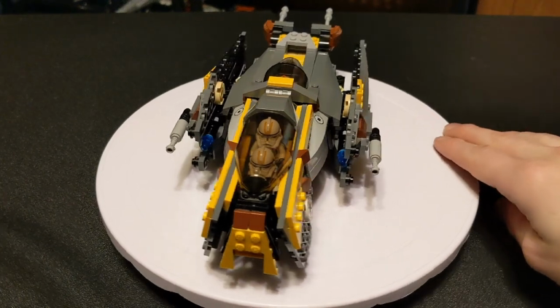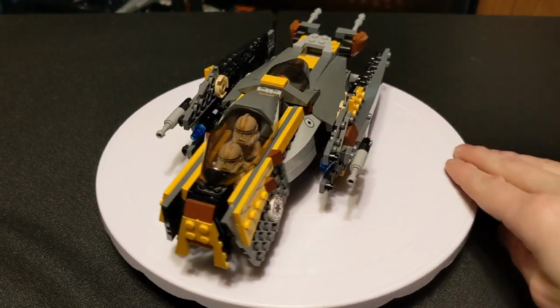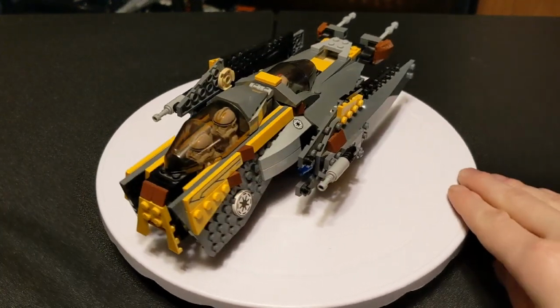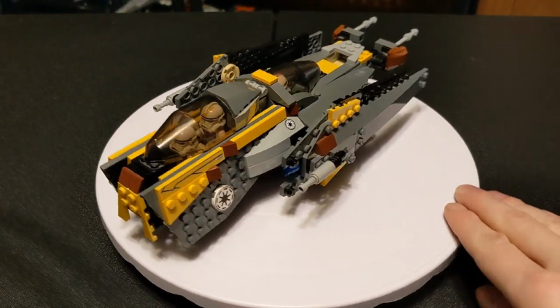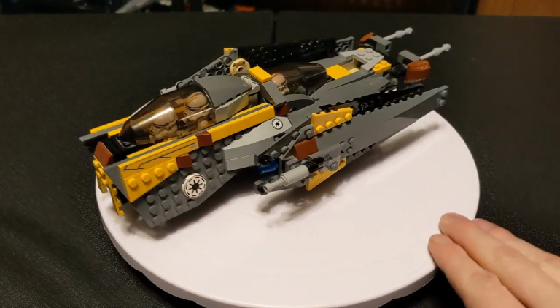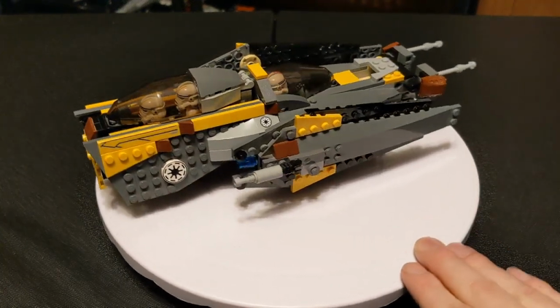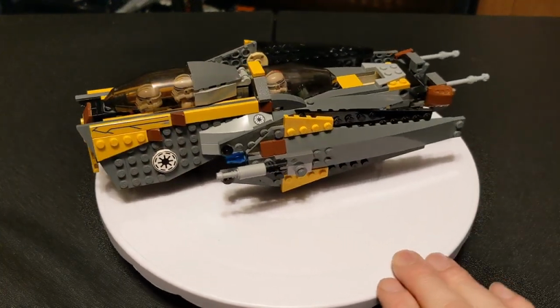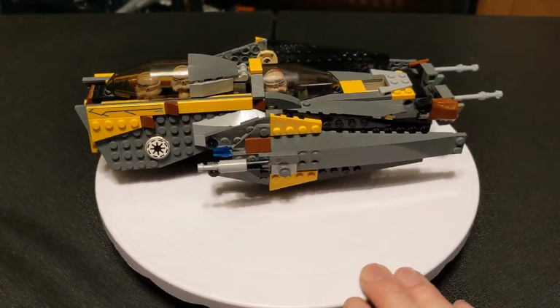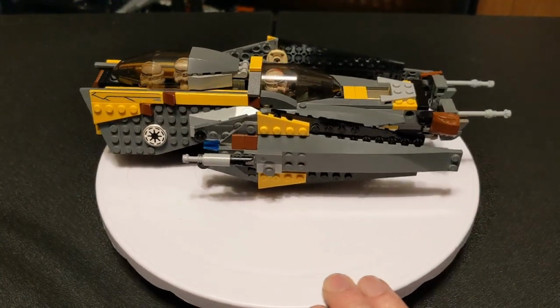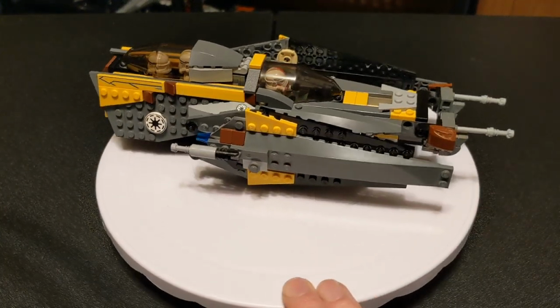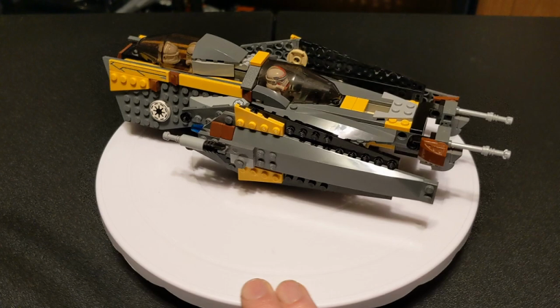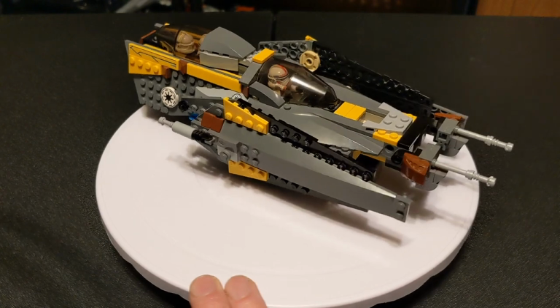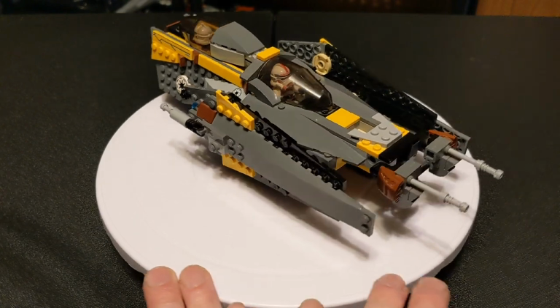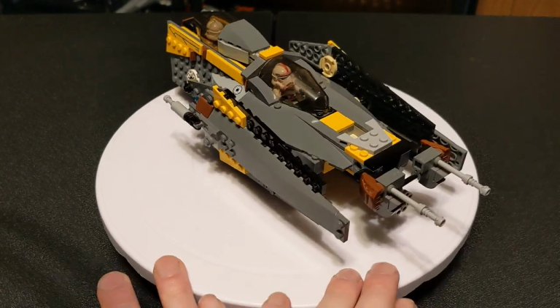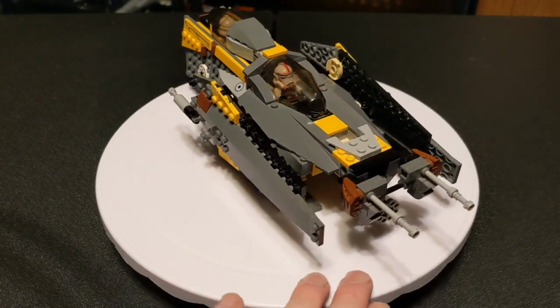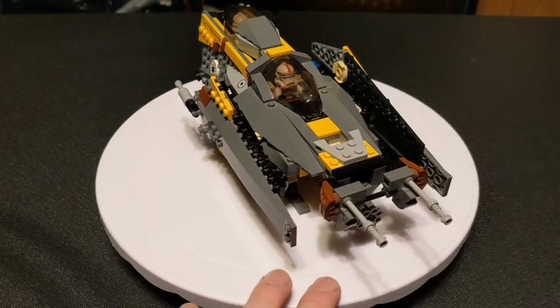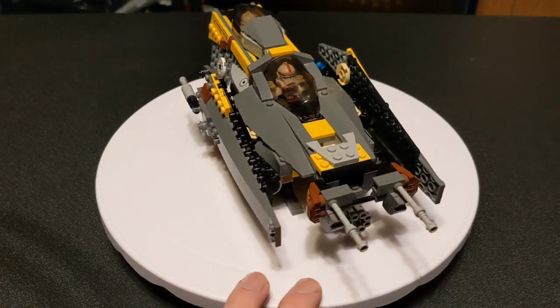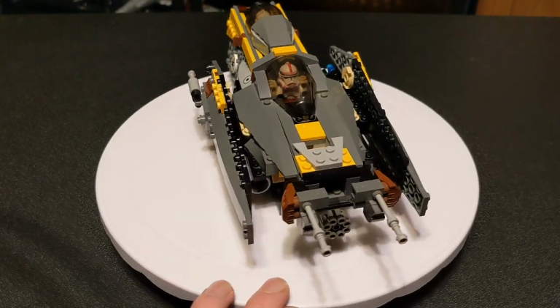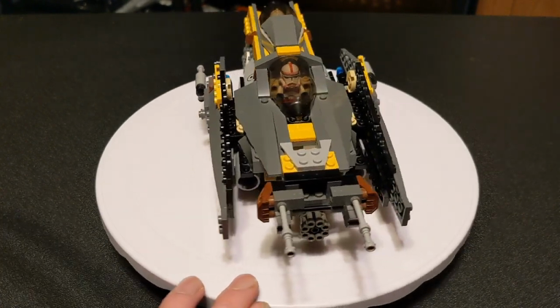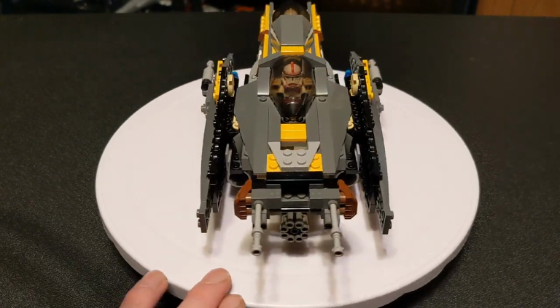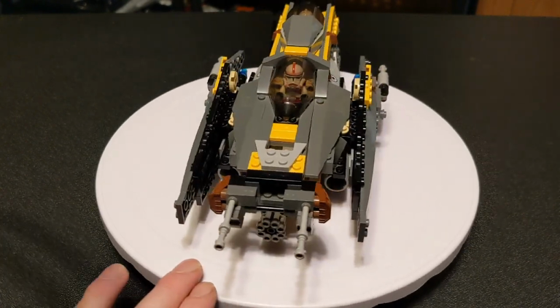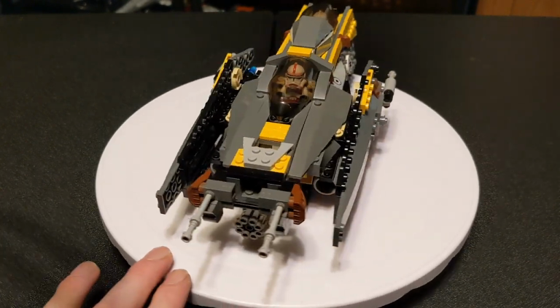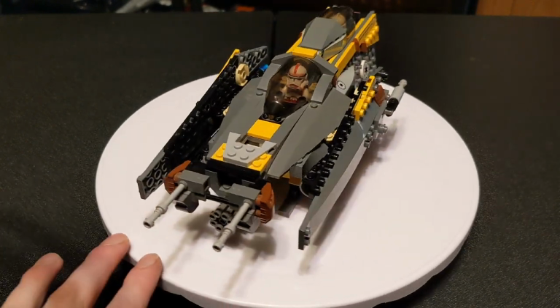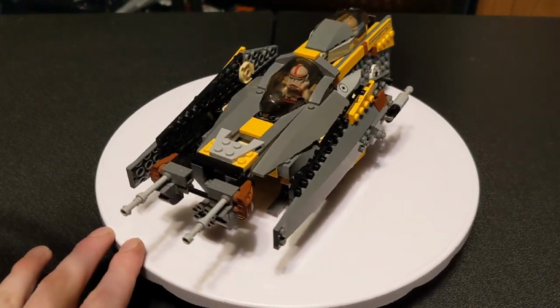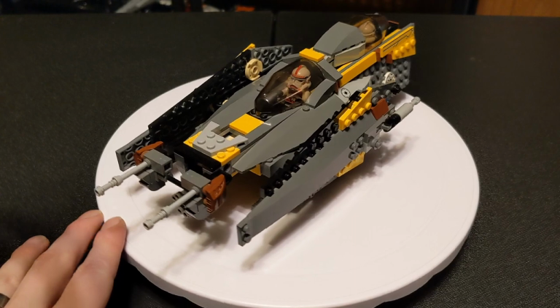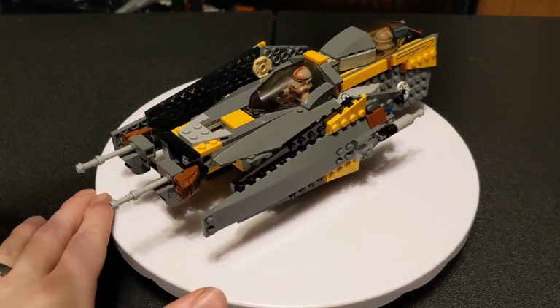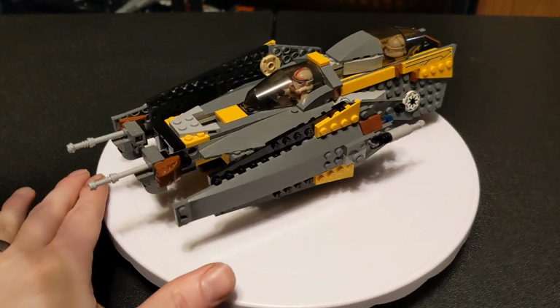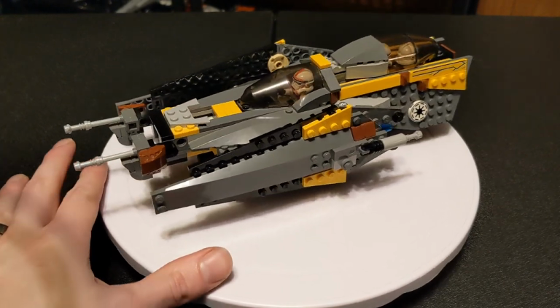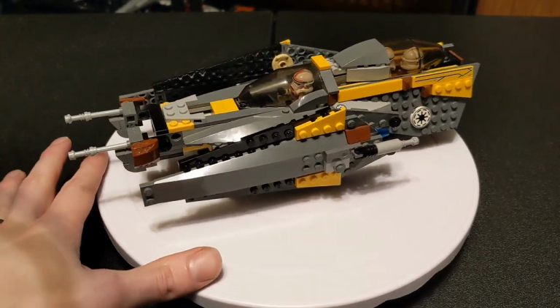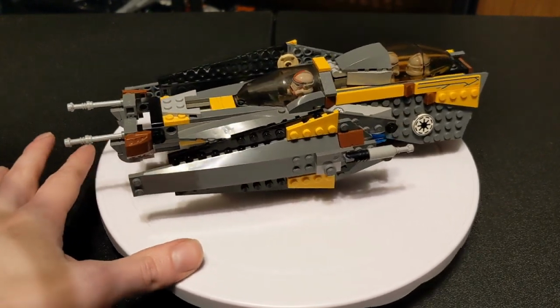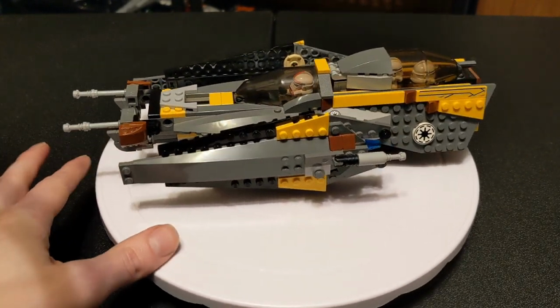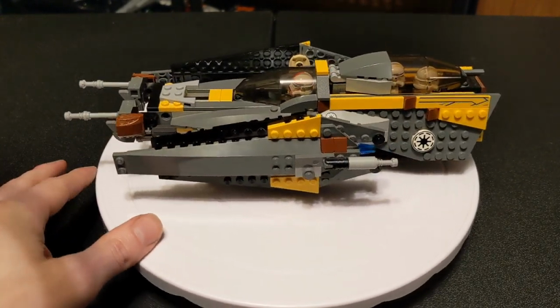Hey everybody, welcome back to the channel, glad to have you here as always. Today I'm going to do something a little different, where I show one of my MOCs that I made a few years back, instead of an actual official LEGO set.